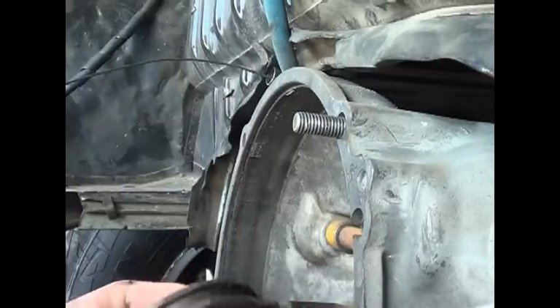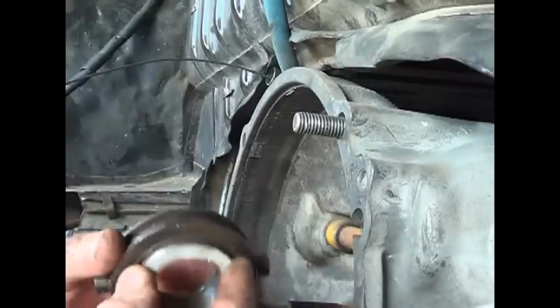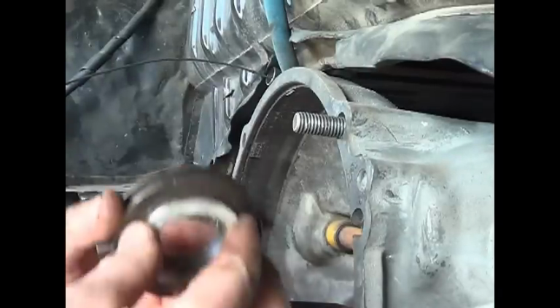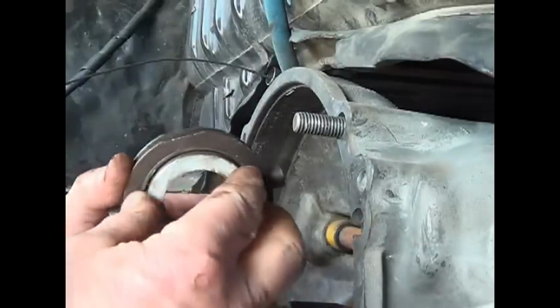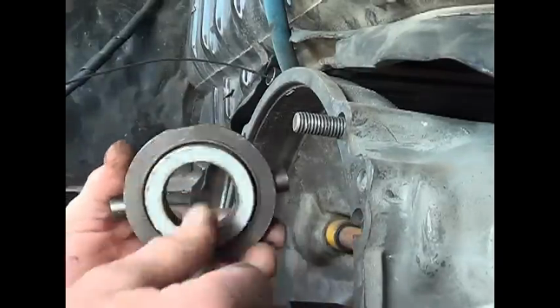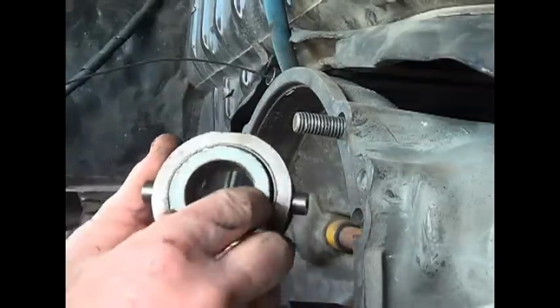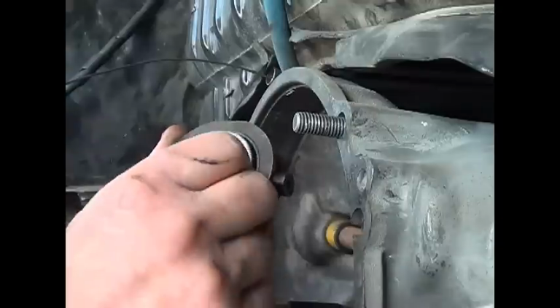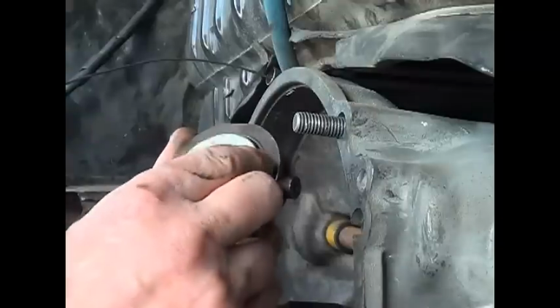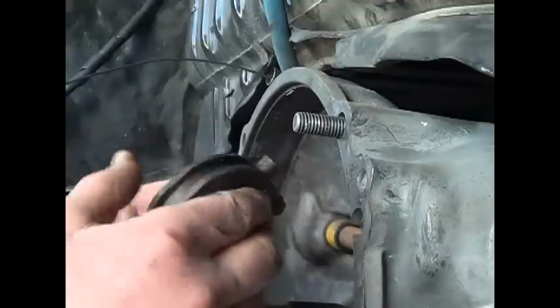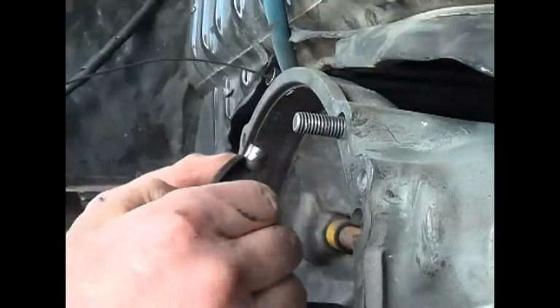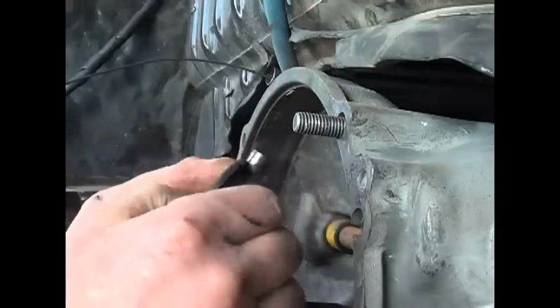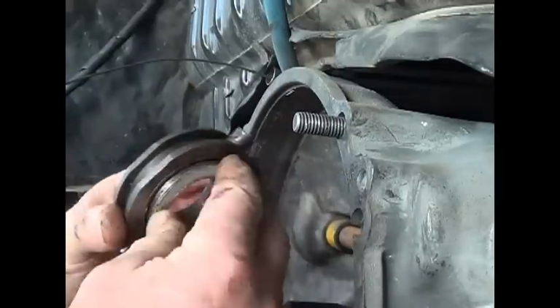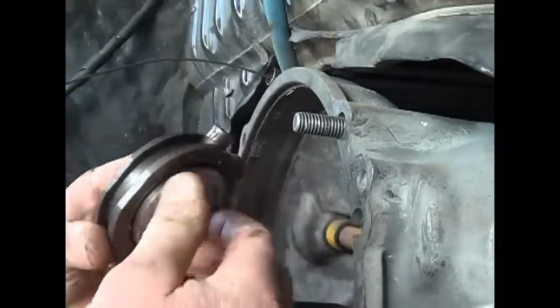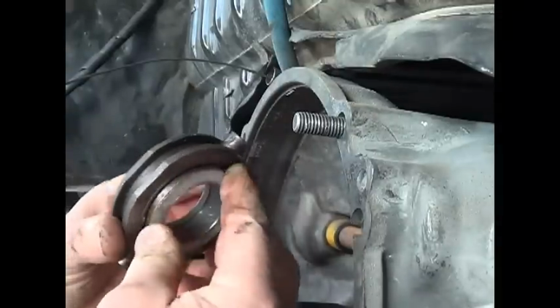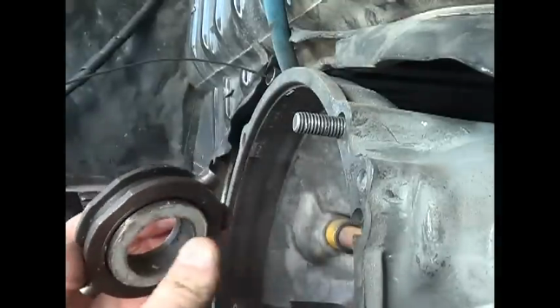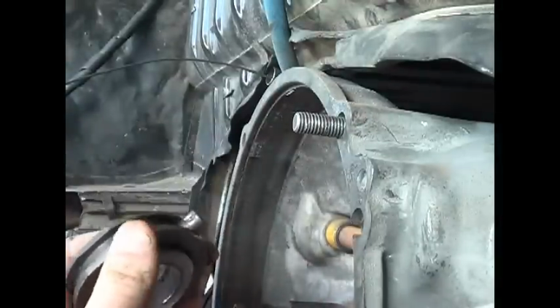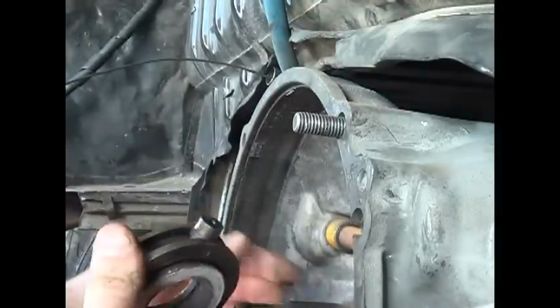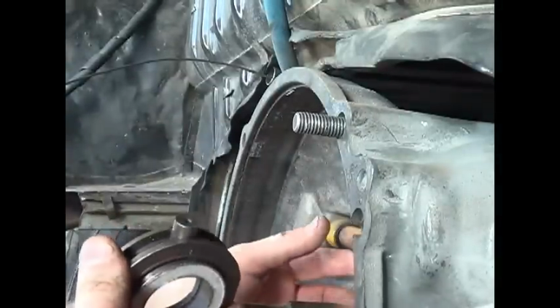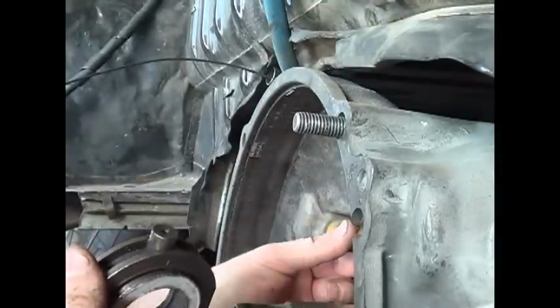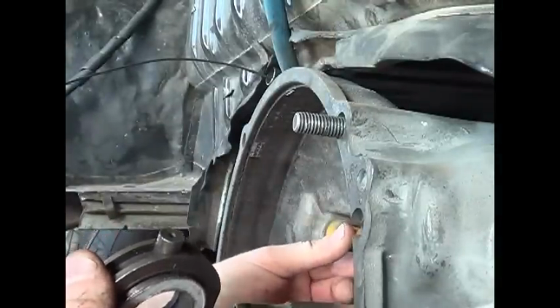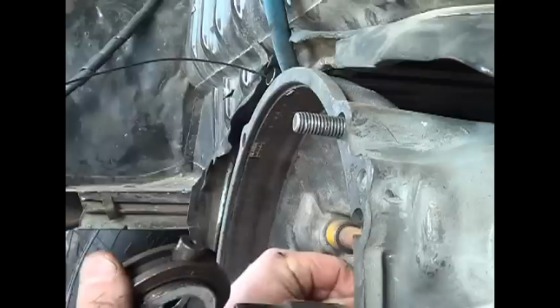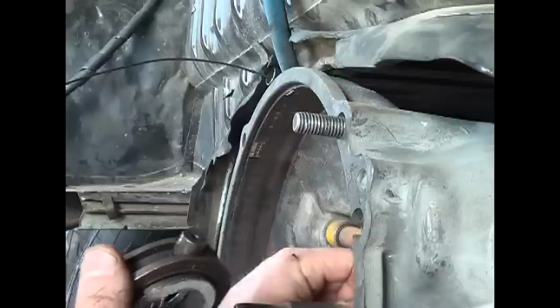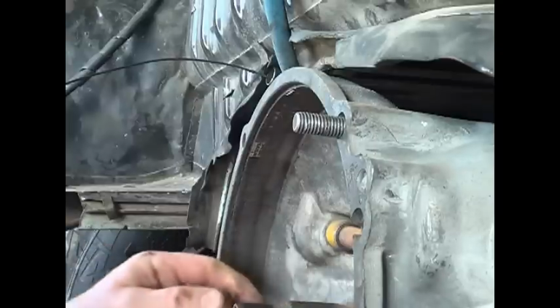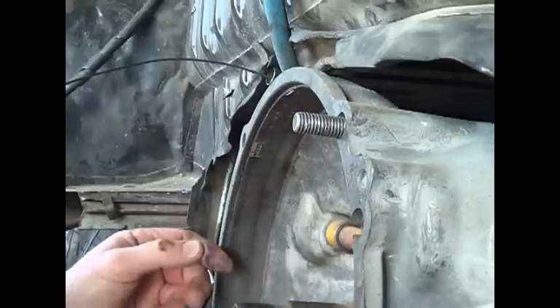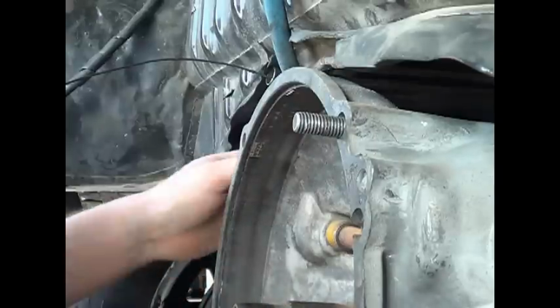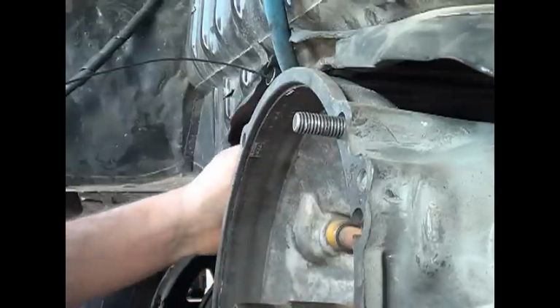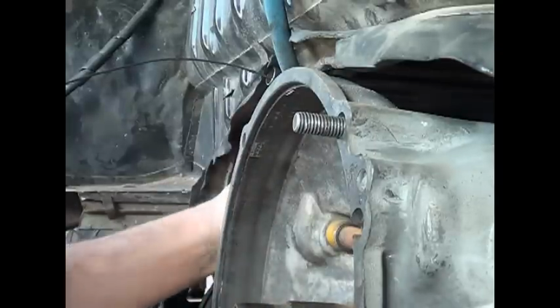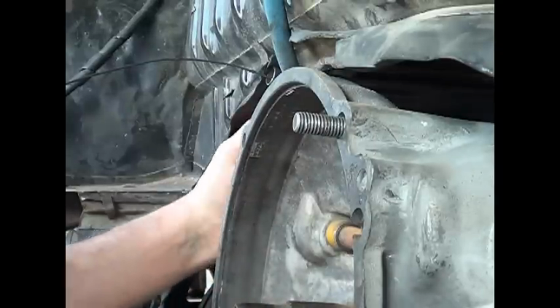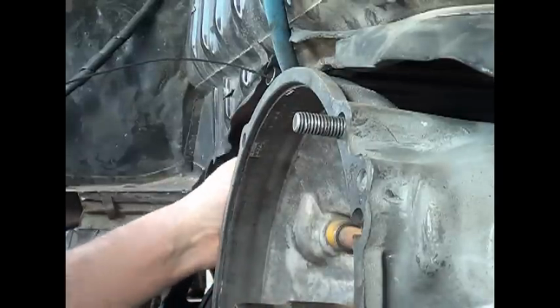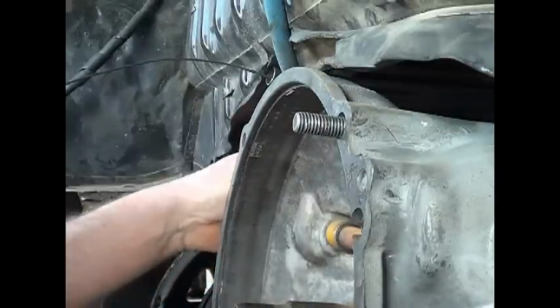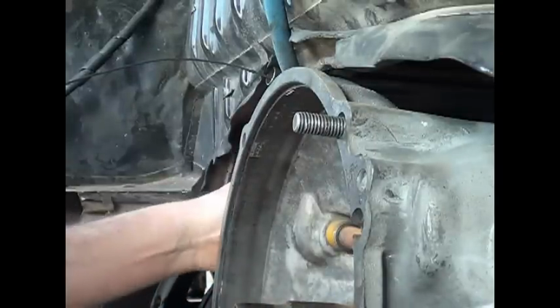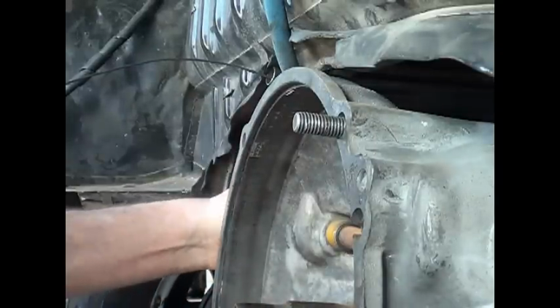Can you see that? It feels smooth. Nothing's broke. And it is dry.